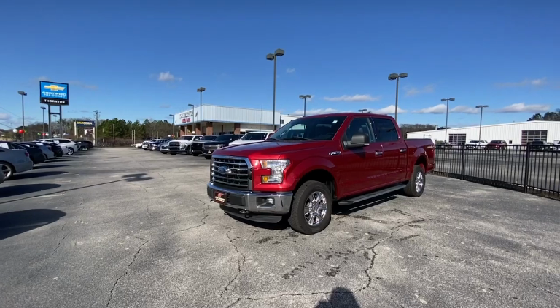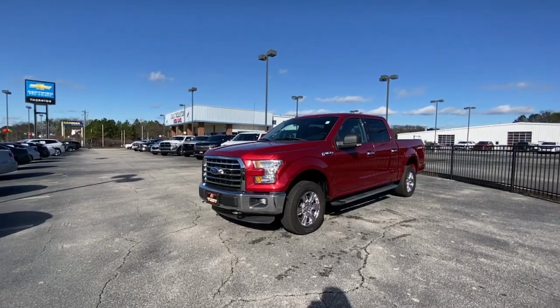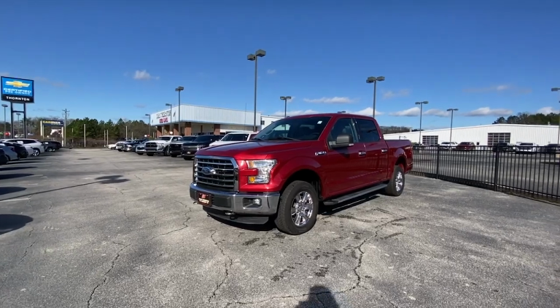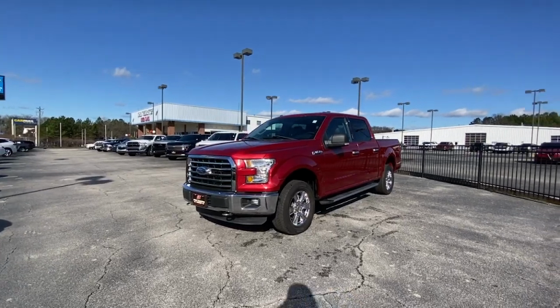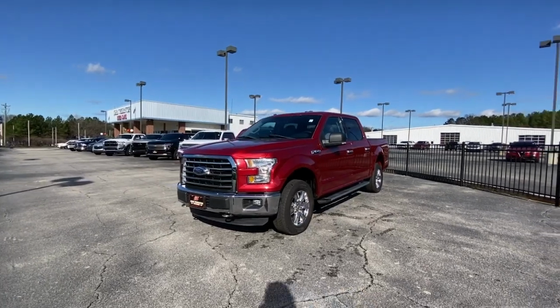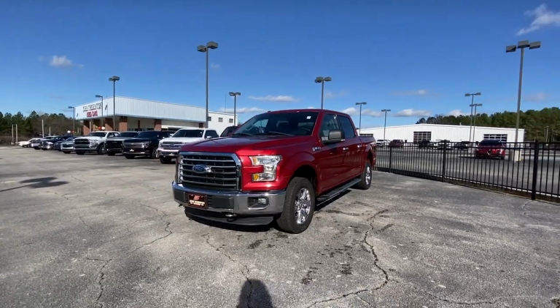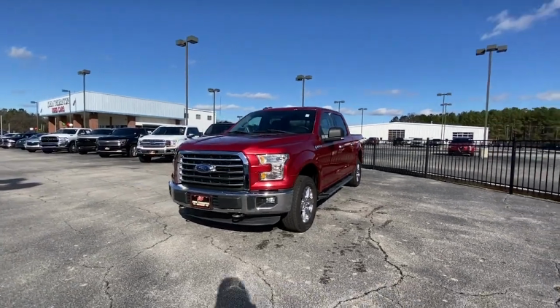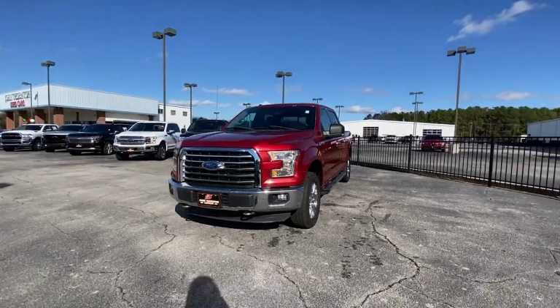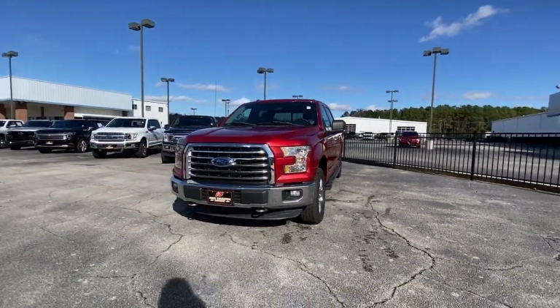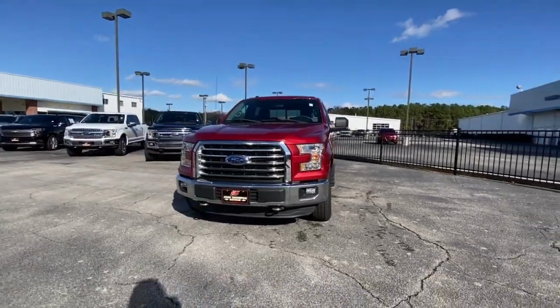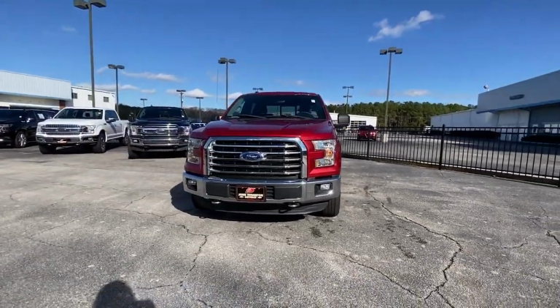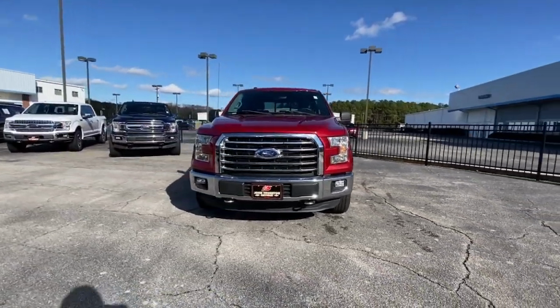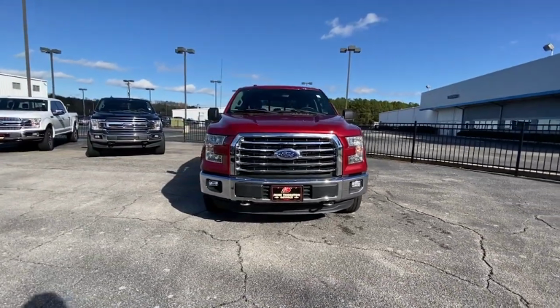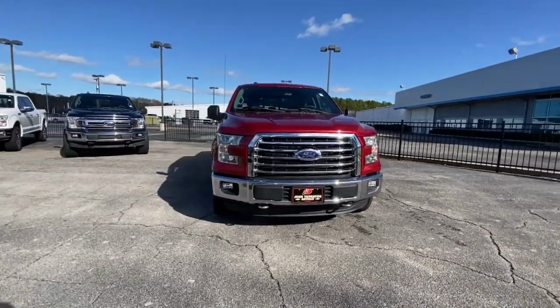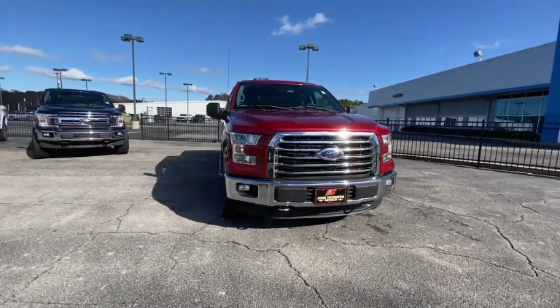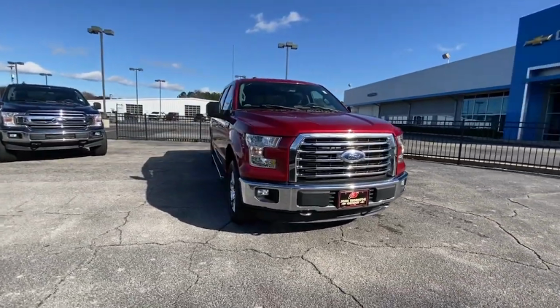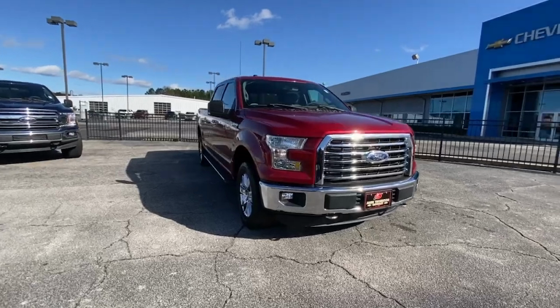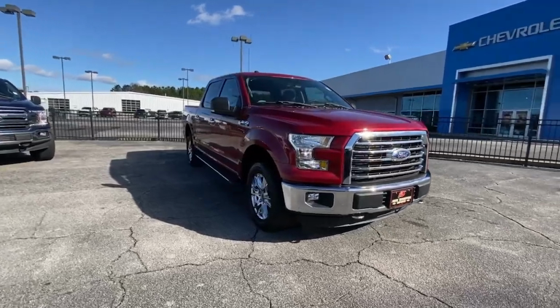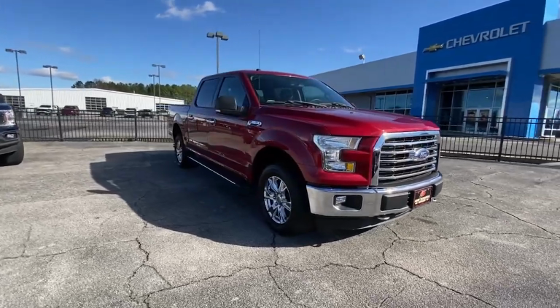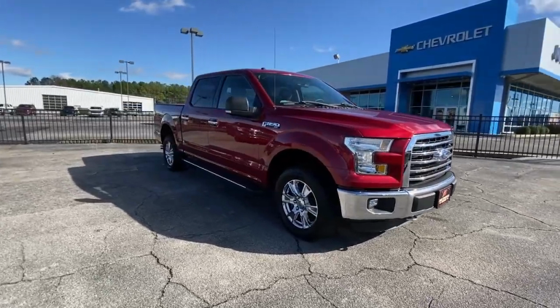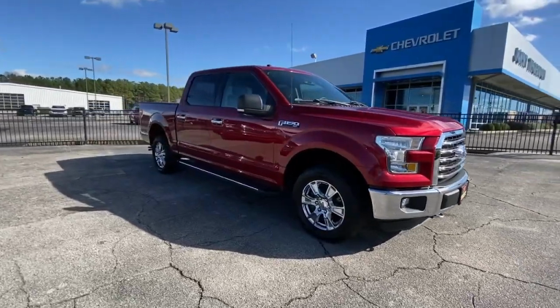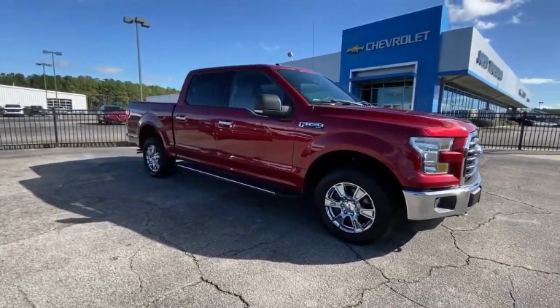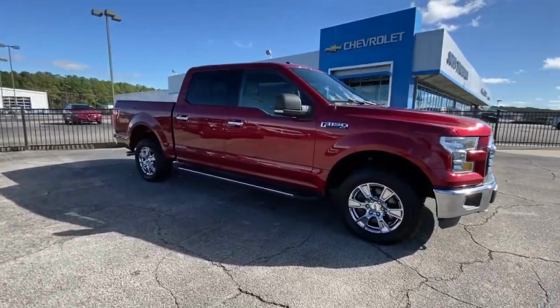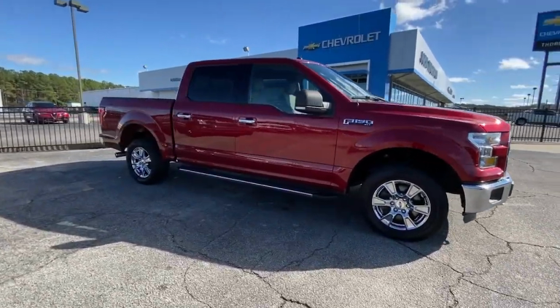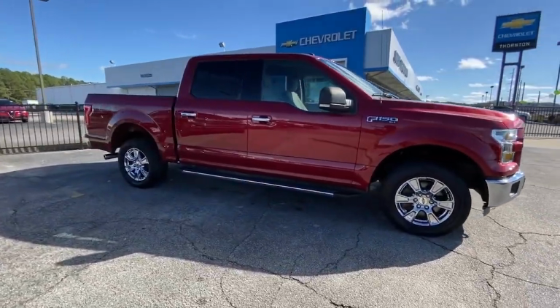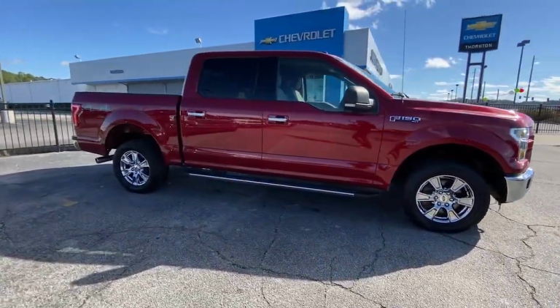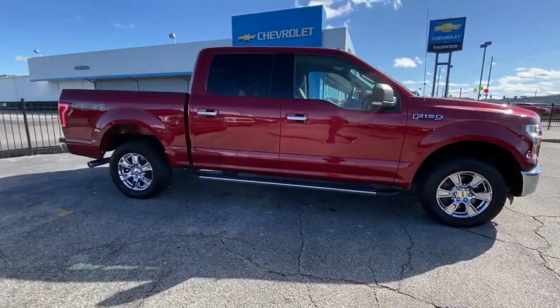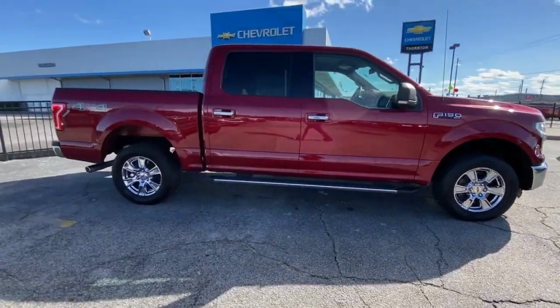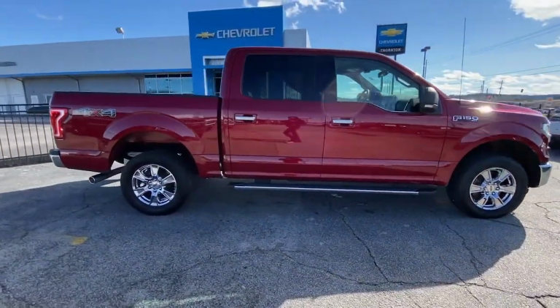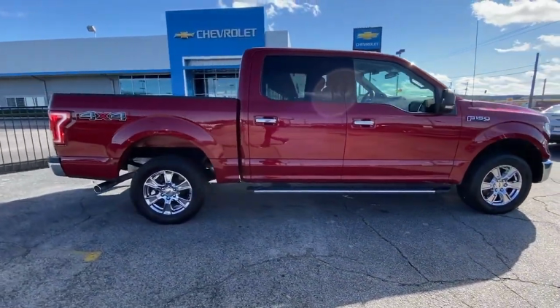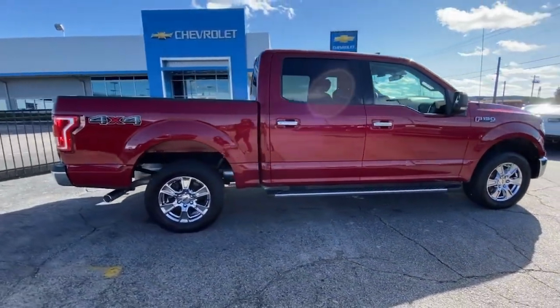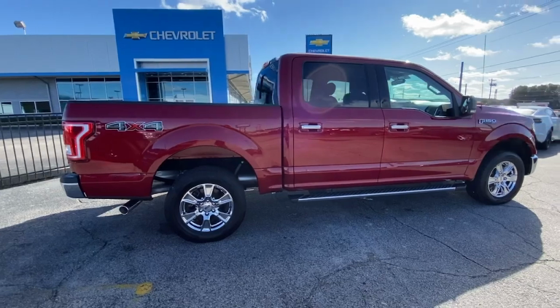Get acquainted with the 2016 Ford F-150. With less than 110,000 miles on the odometer, this vehicle provides excellent value.